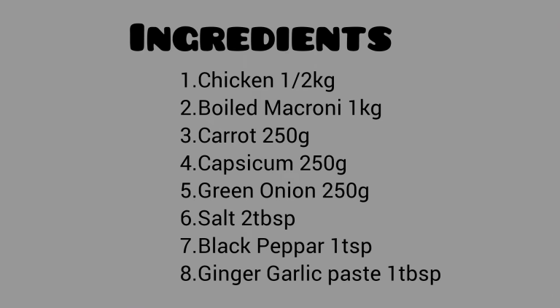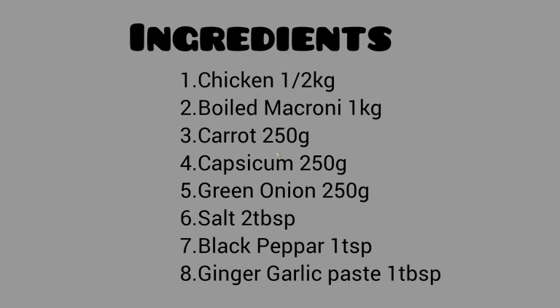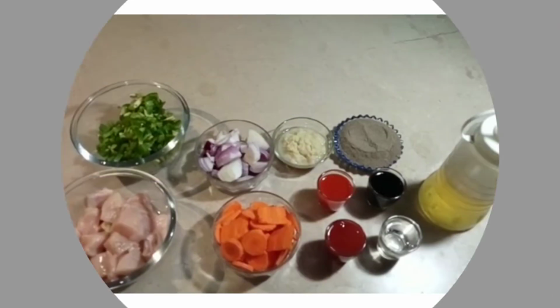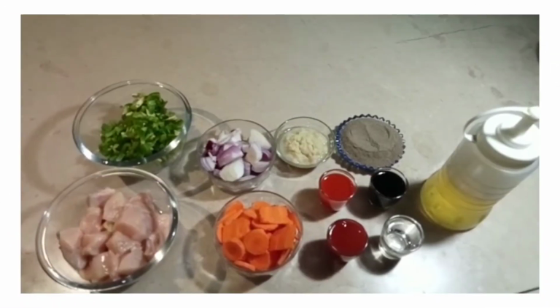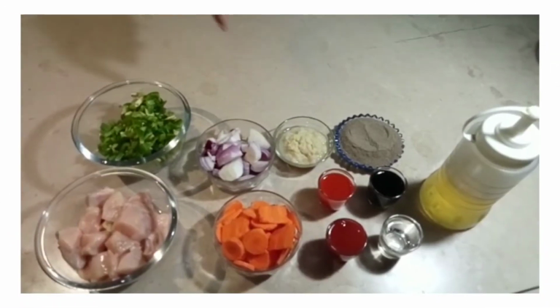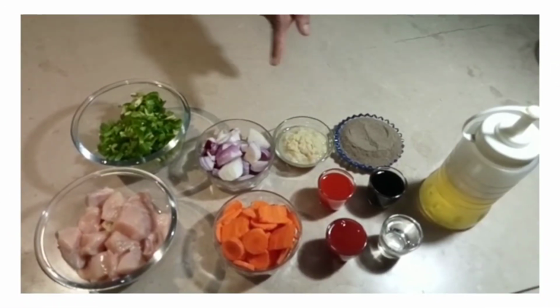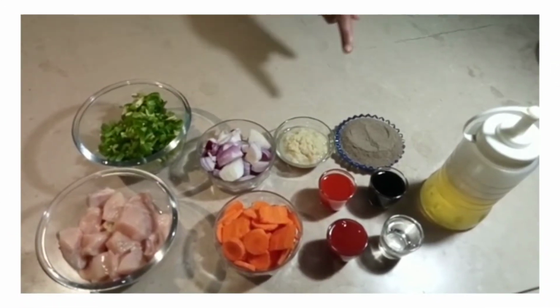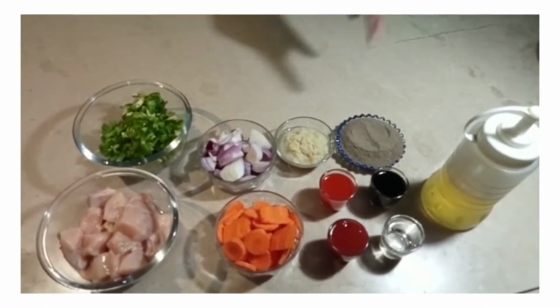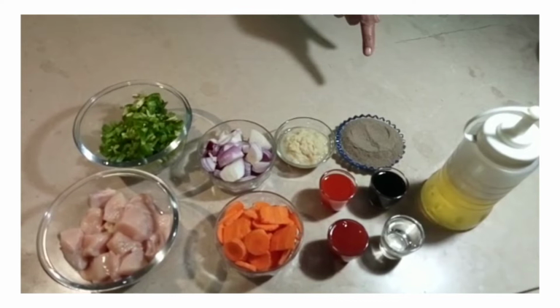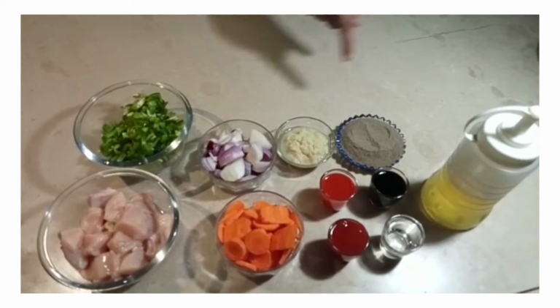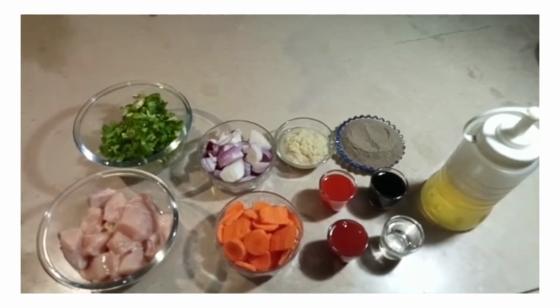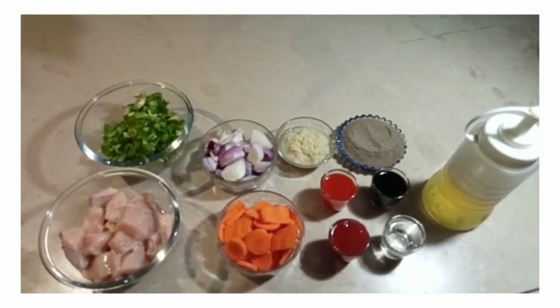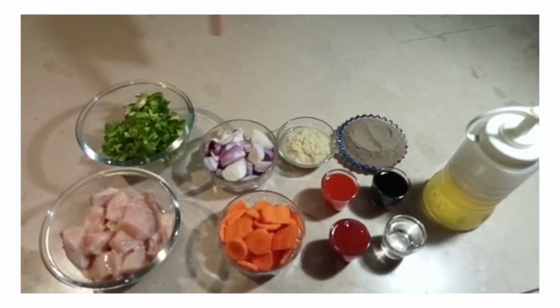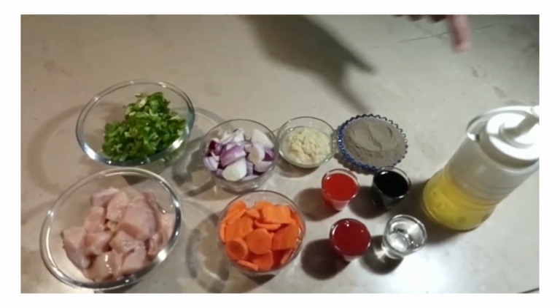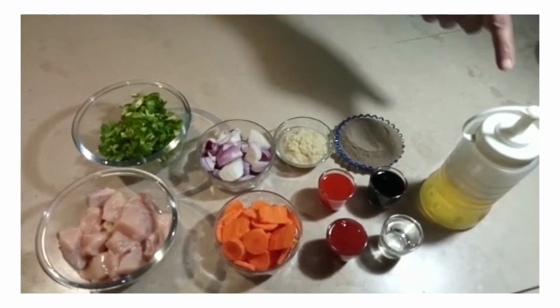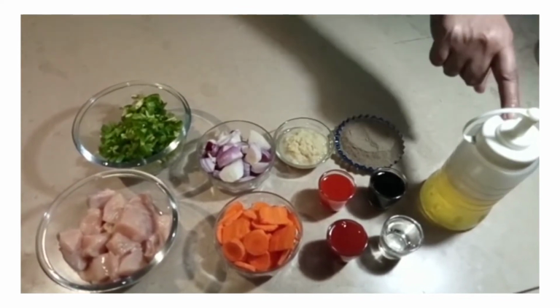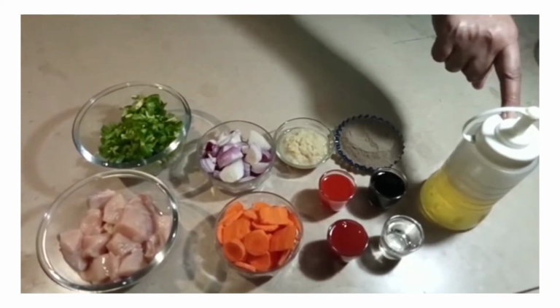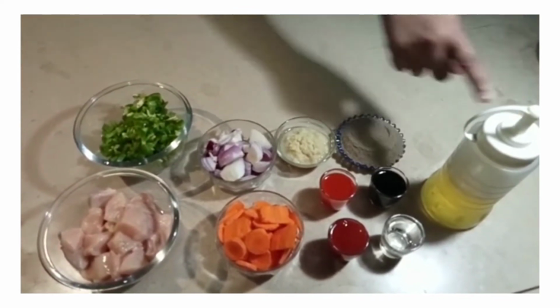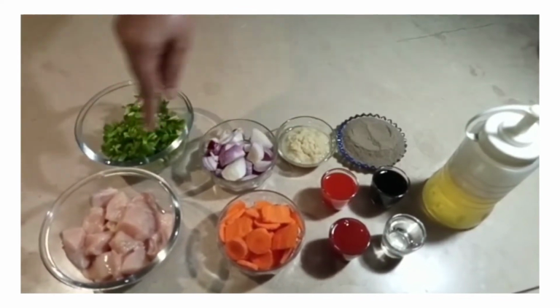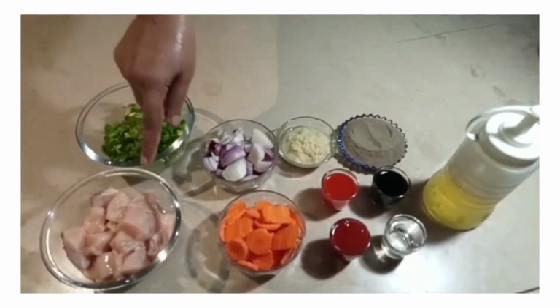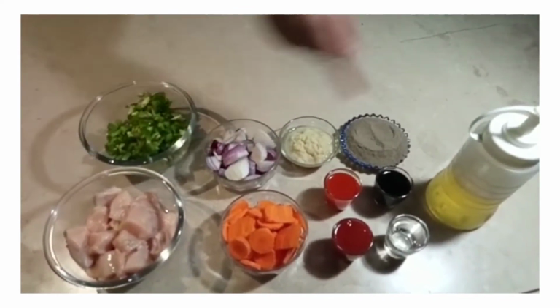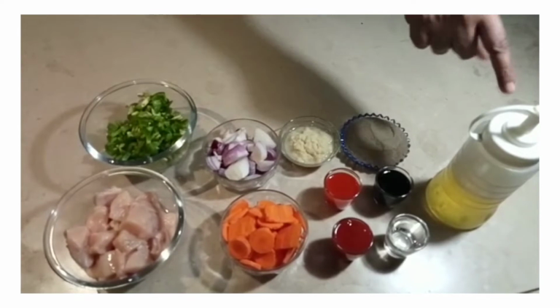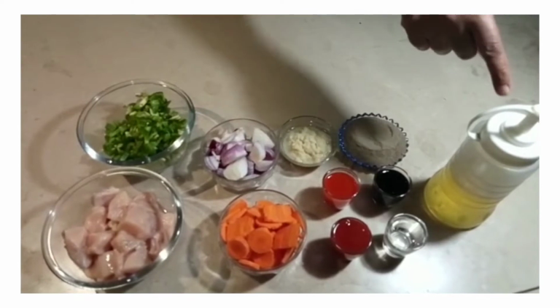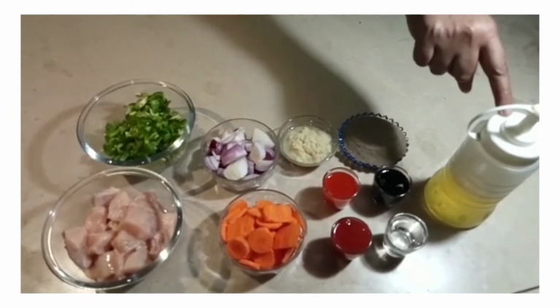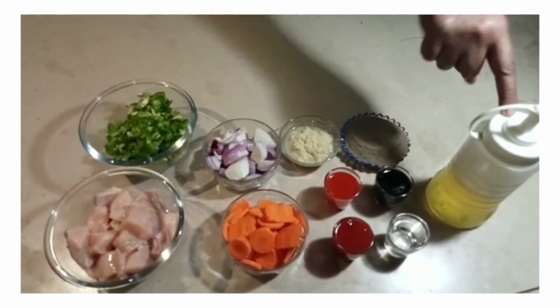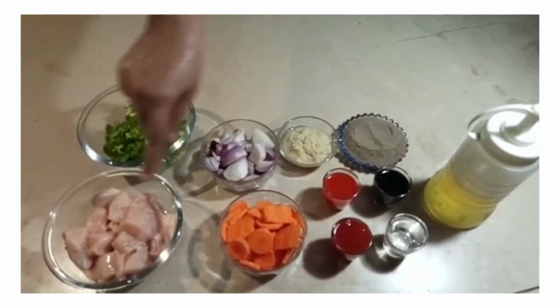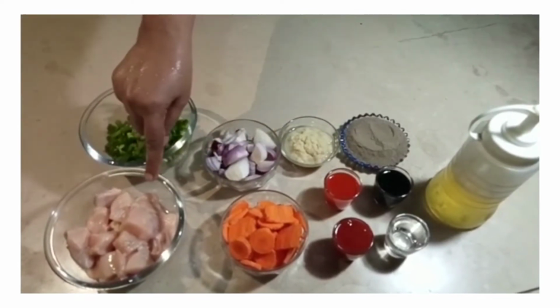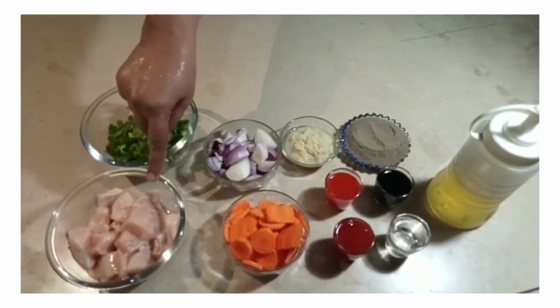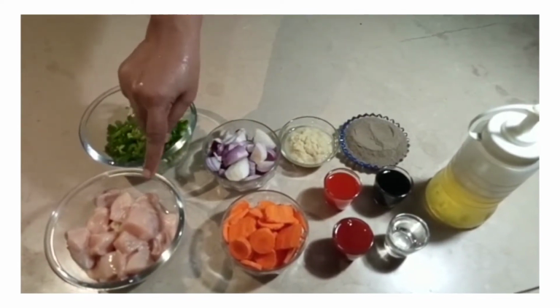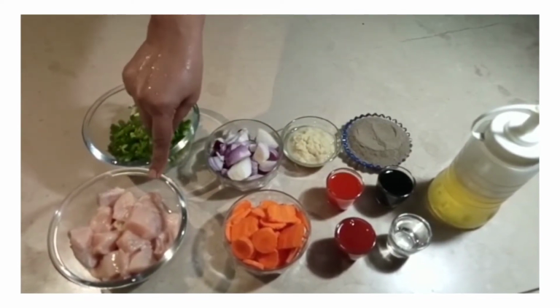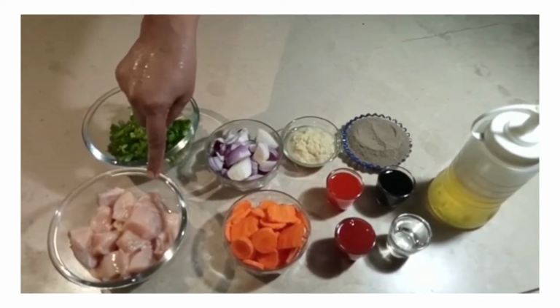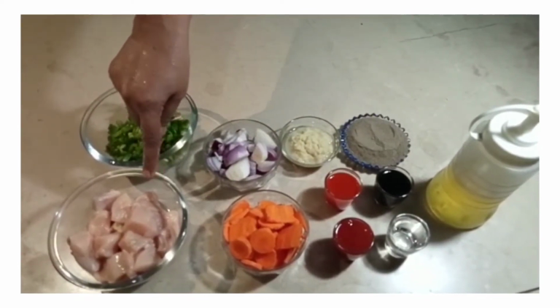I am going to tell you the recipe of chicken sashley. First, the oil is half a cup. After that, the chicken is 1 kg.